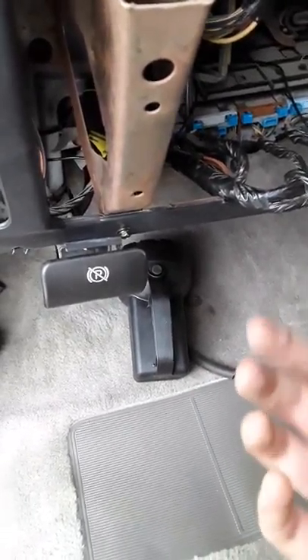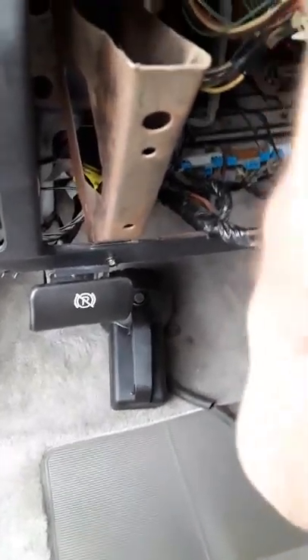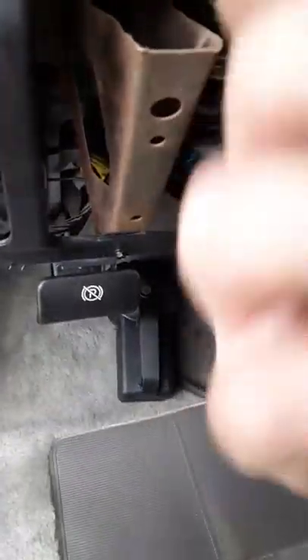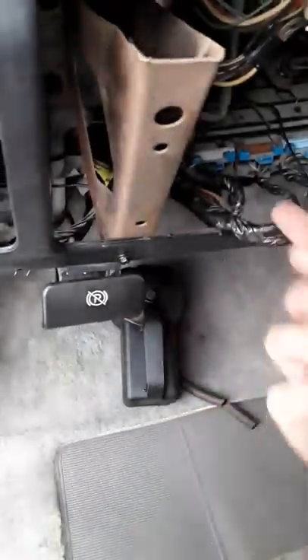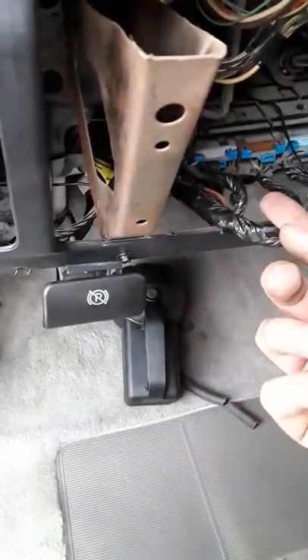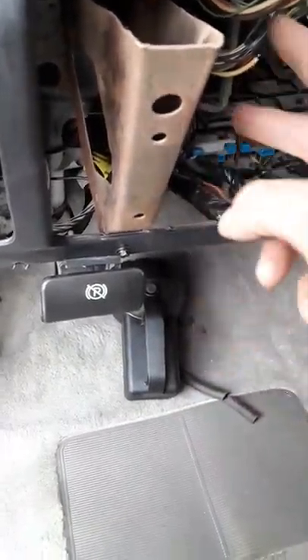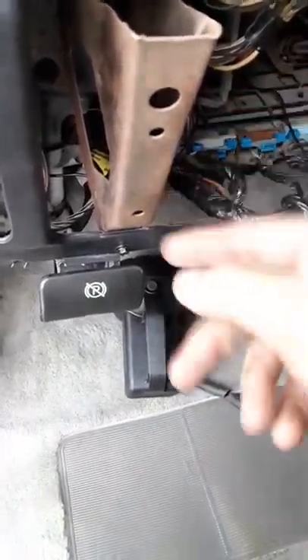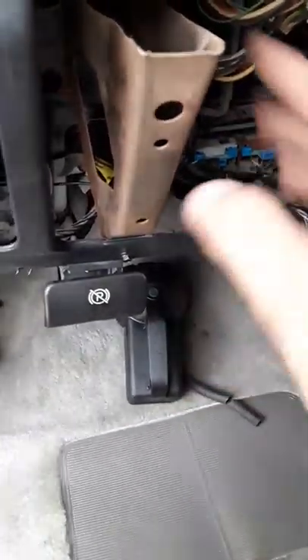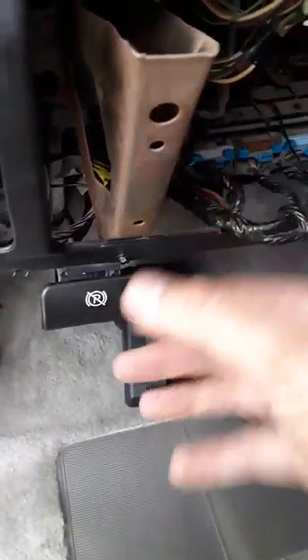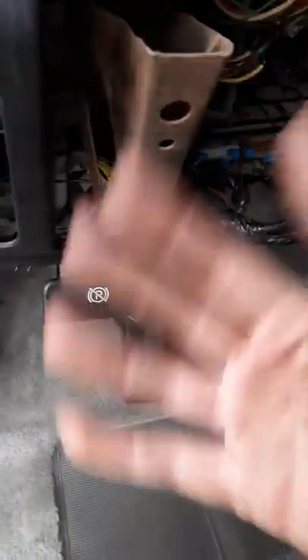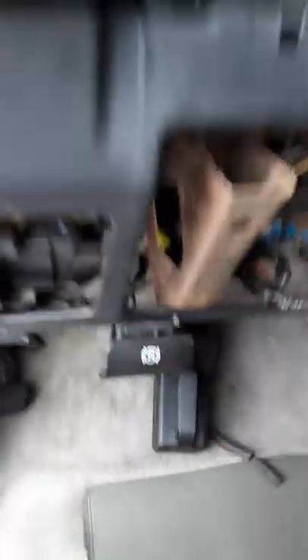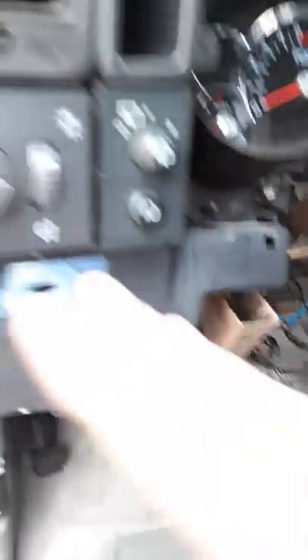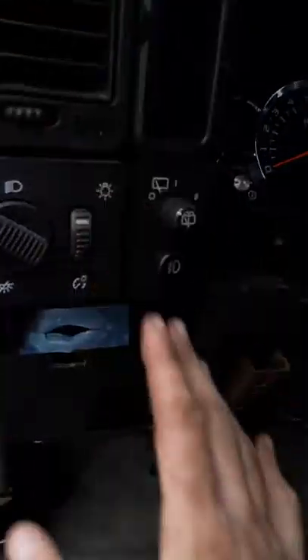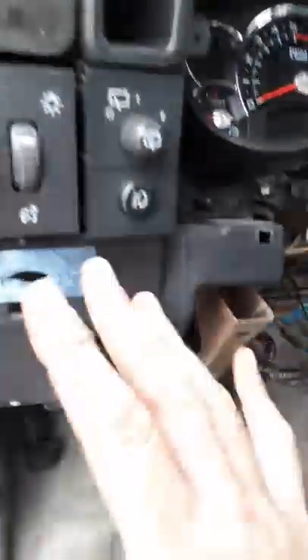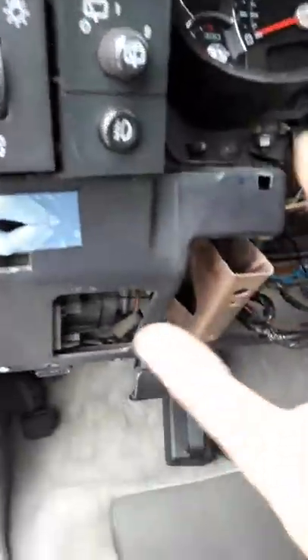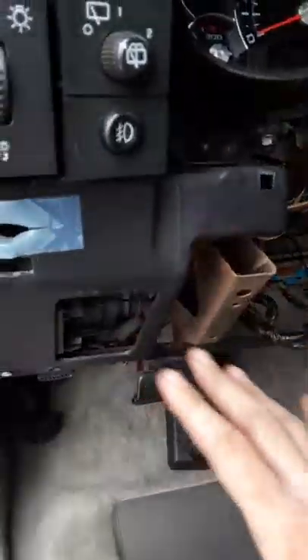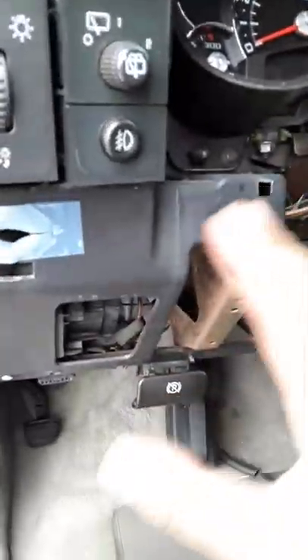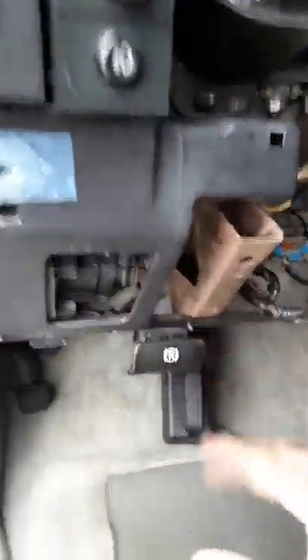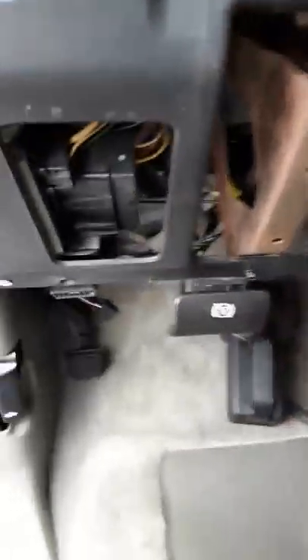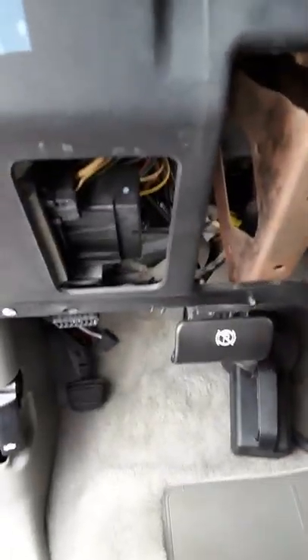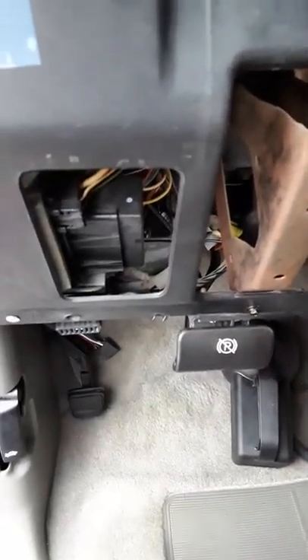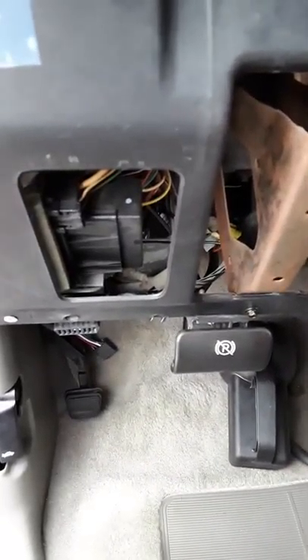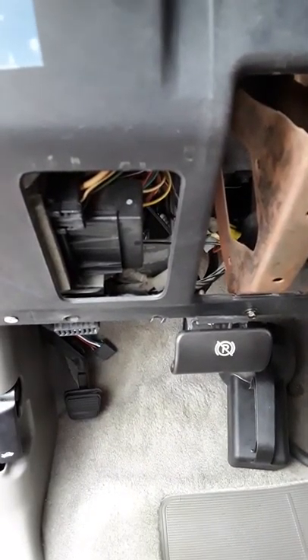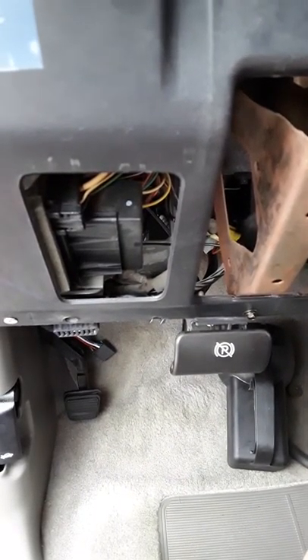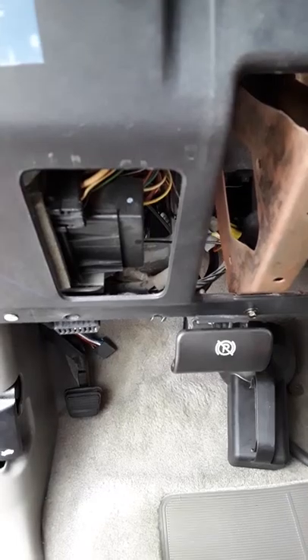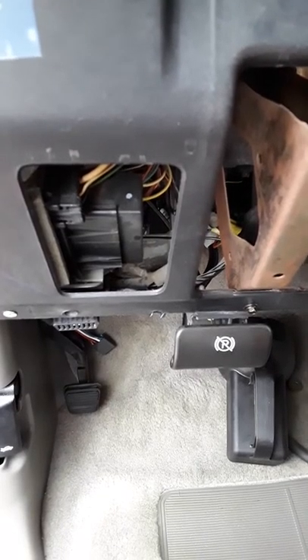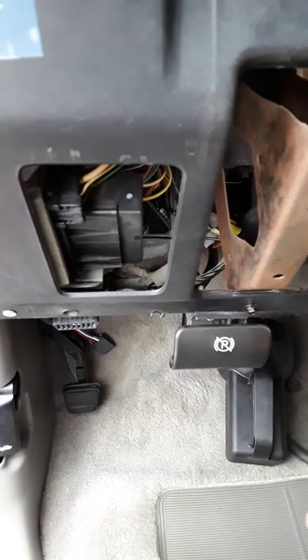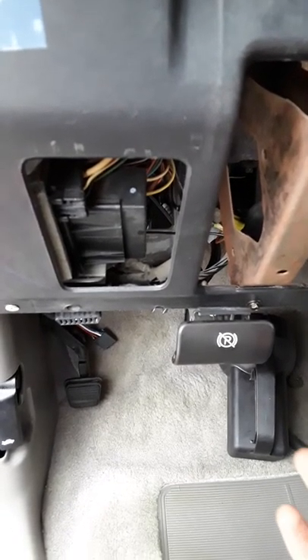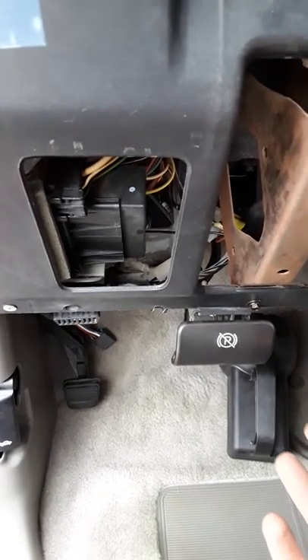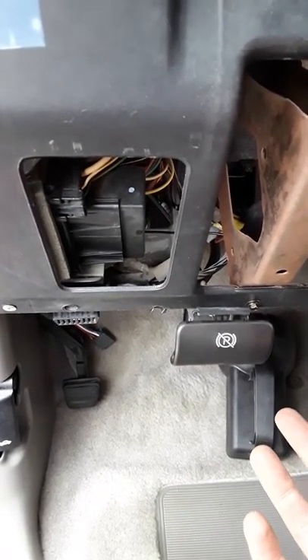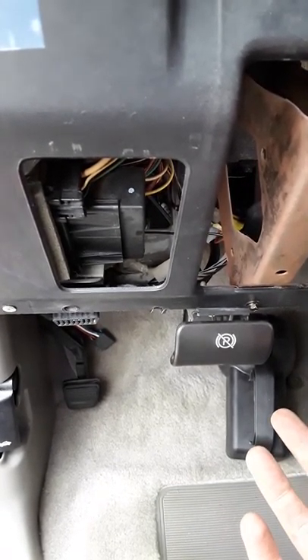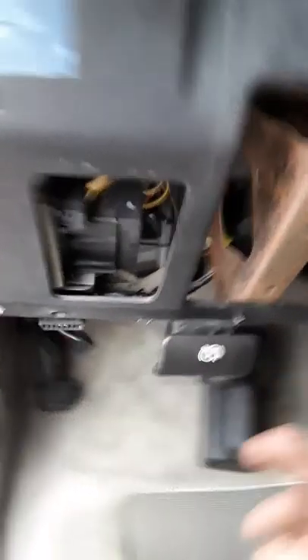Taking this off — you want to do that to get to bolts — you don't have to. All this can be ignored. Up underneath, you're going to have the pedal that comes right off and you're going to have the brake pedal that comes right off.